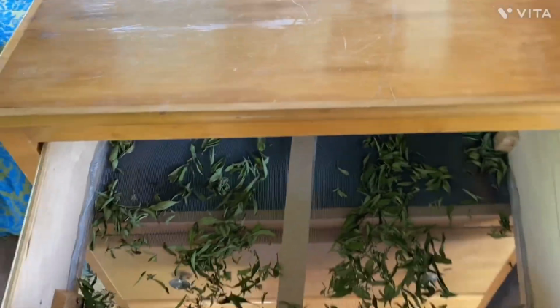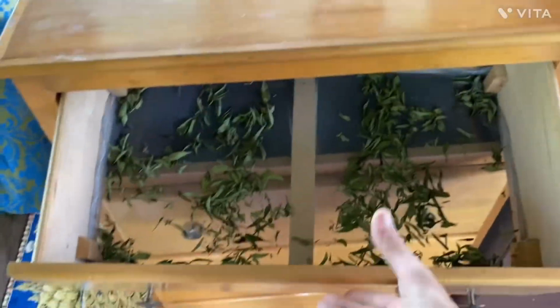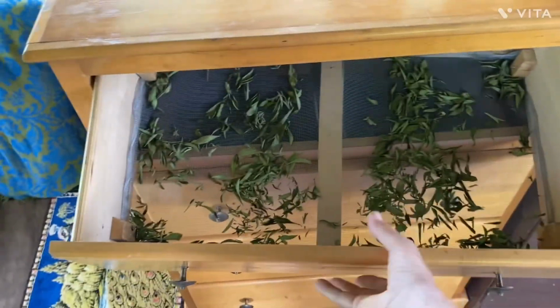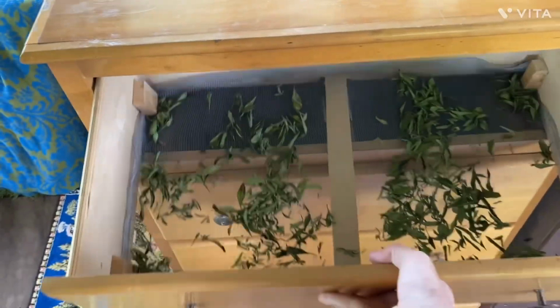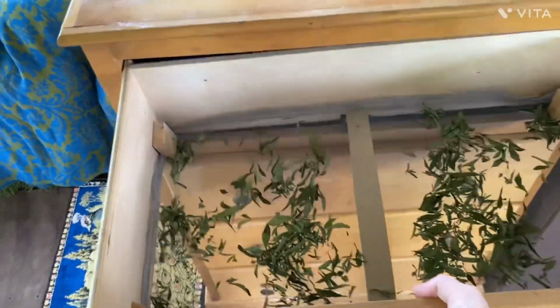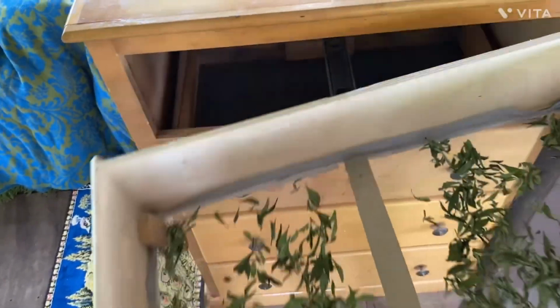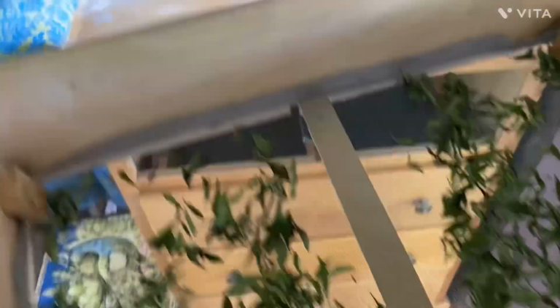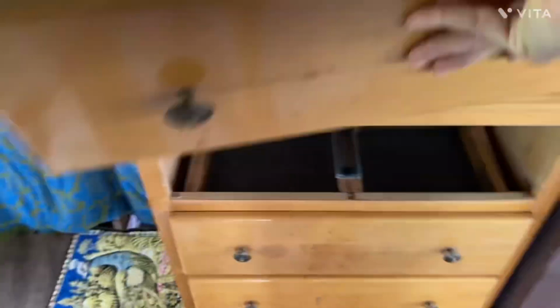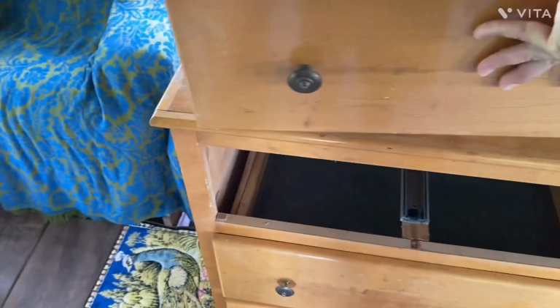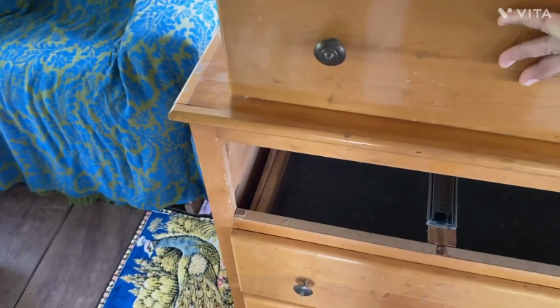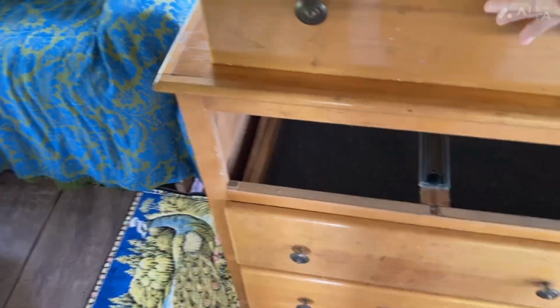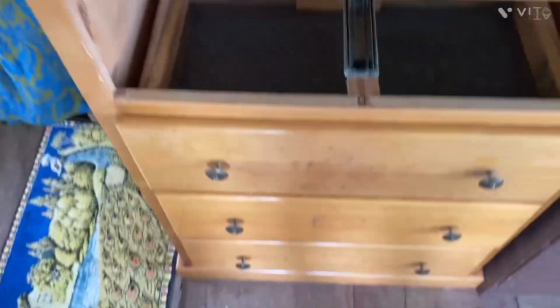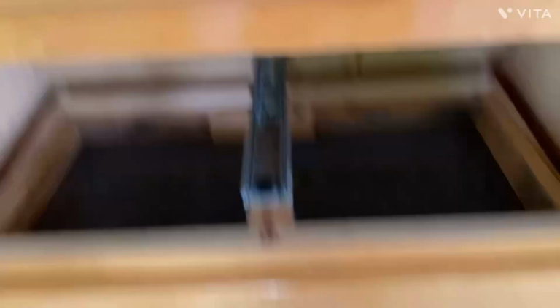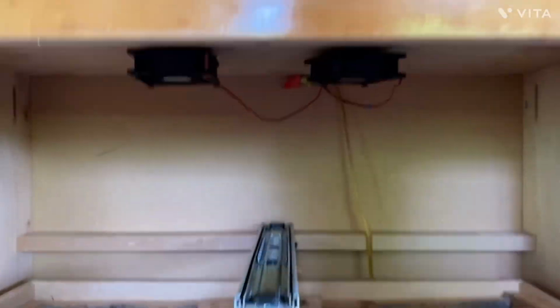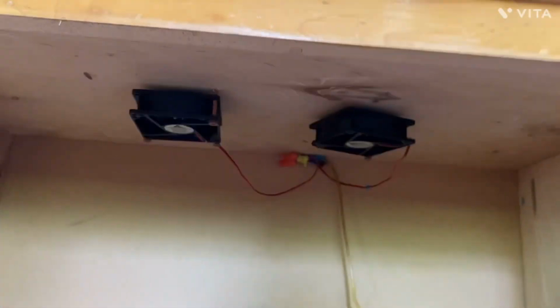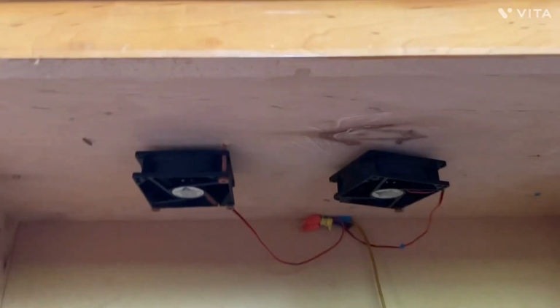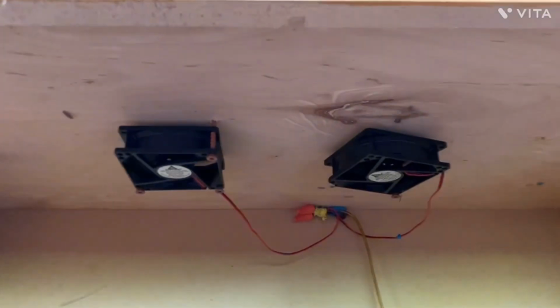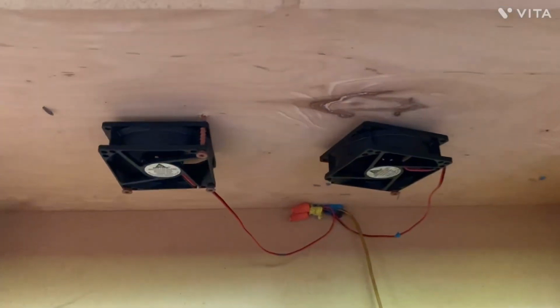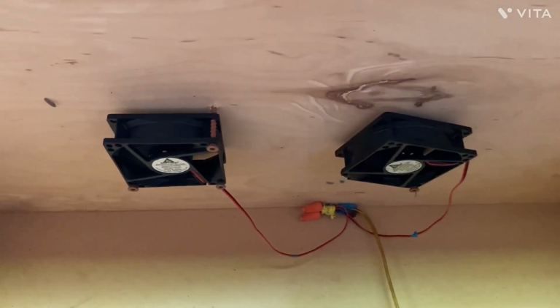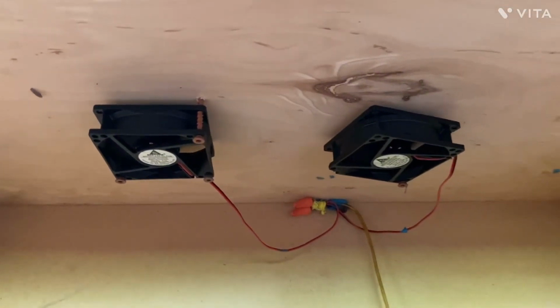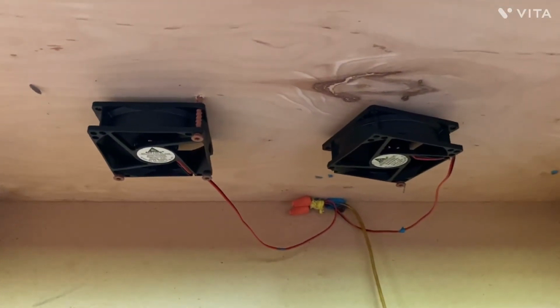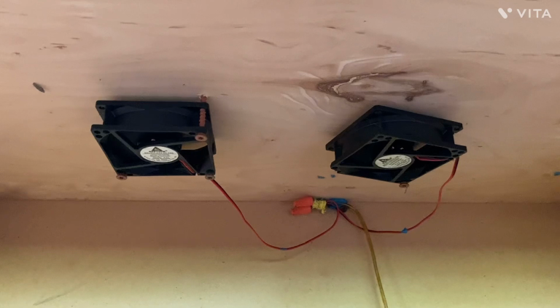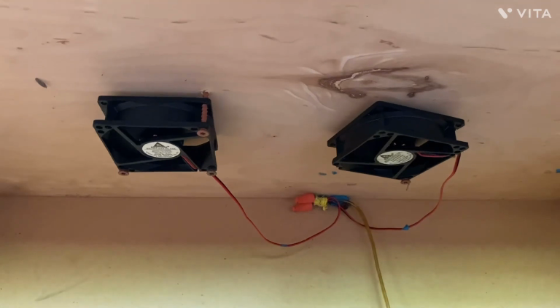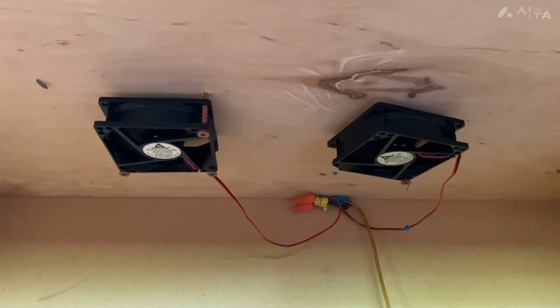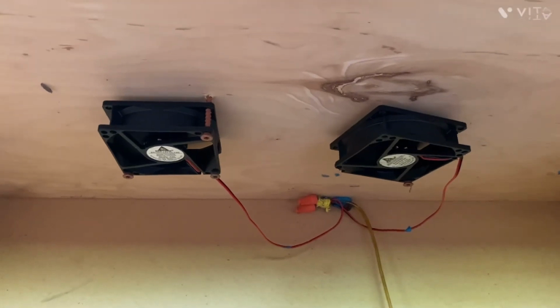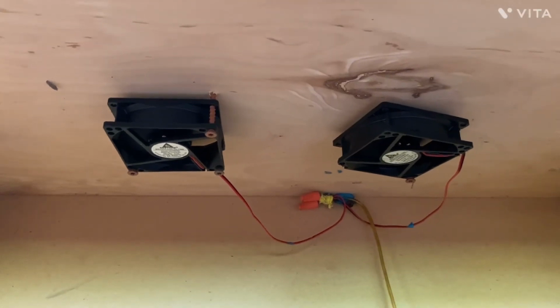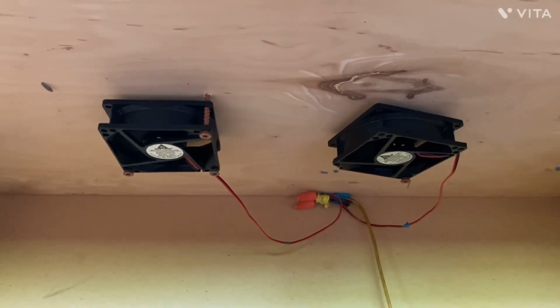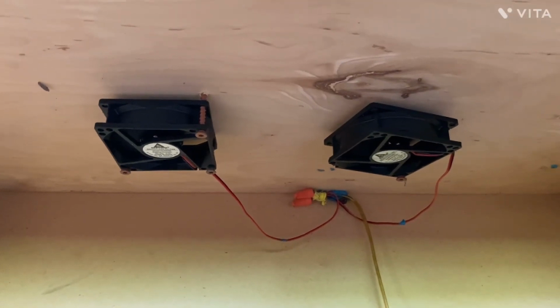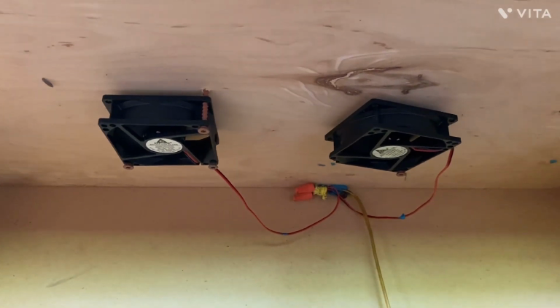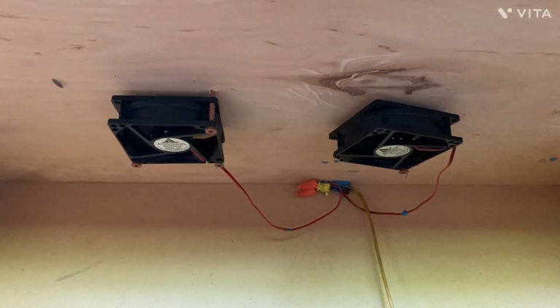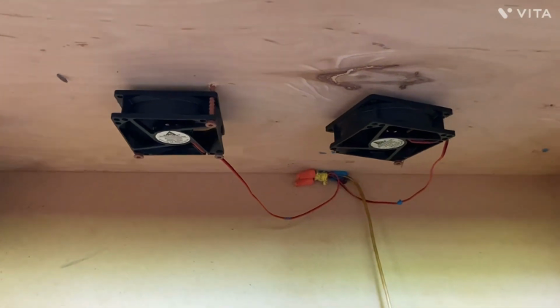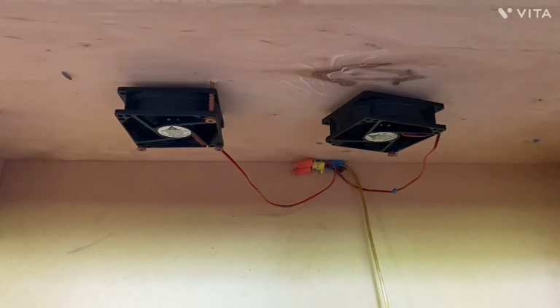In the top of the dresser, we mounted some fans. We used DC computer fans, but you could use small AC fans — whatever you have available, whatever fits.